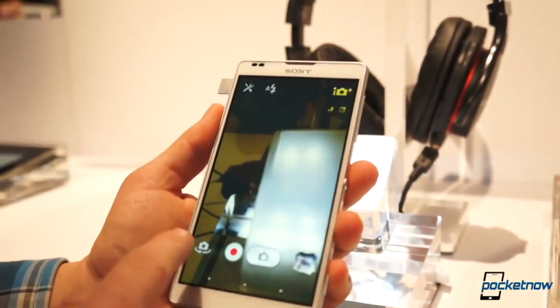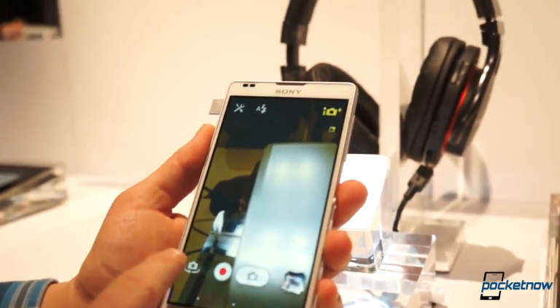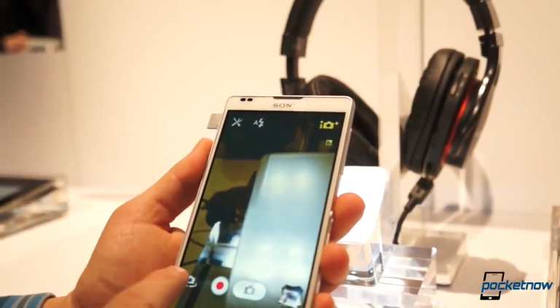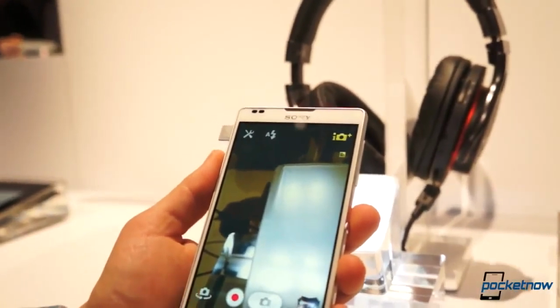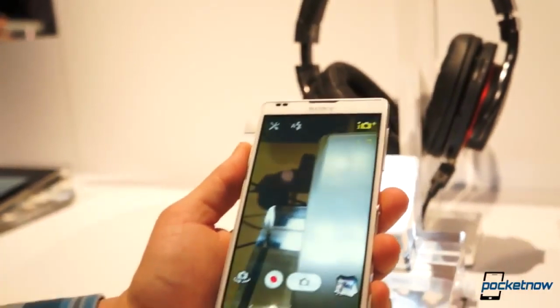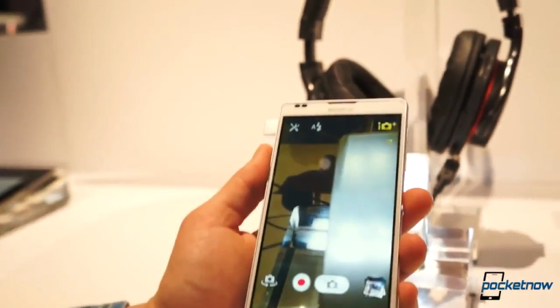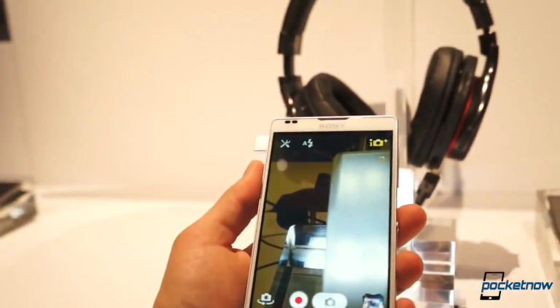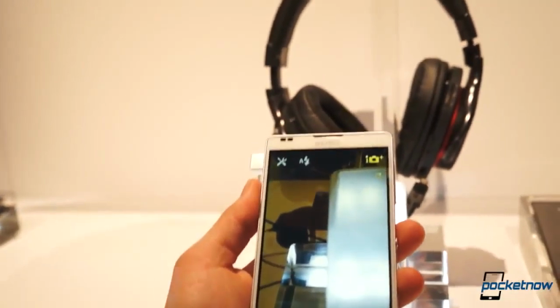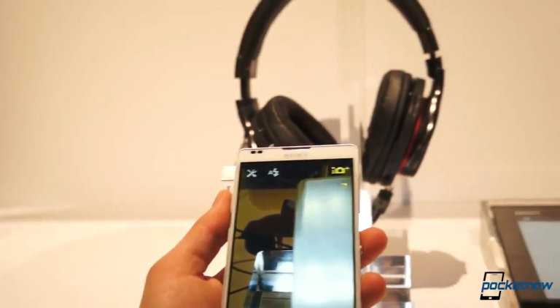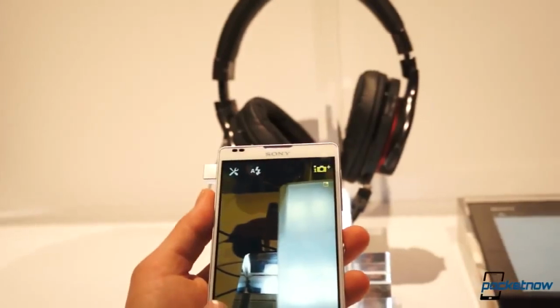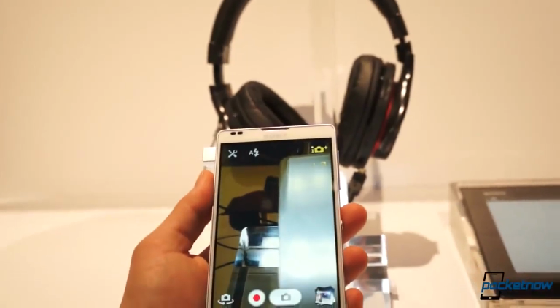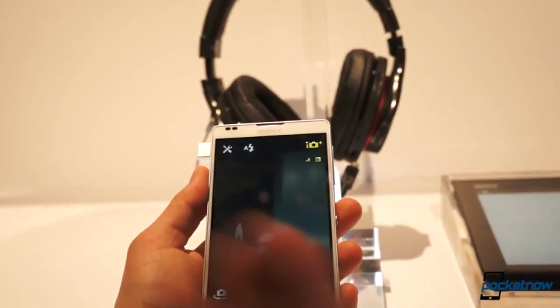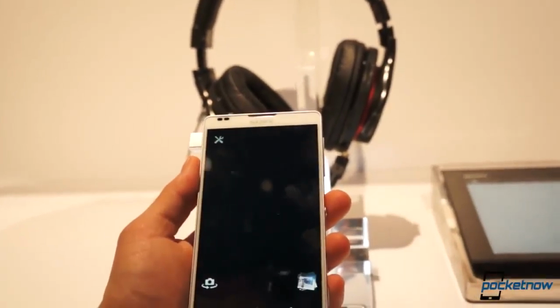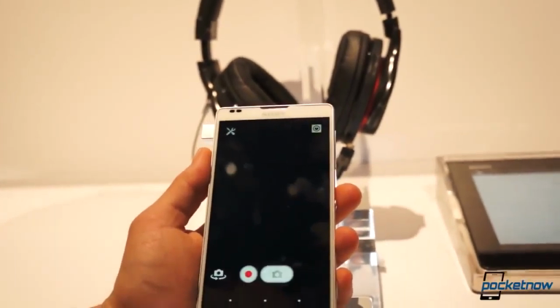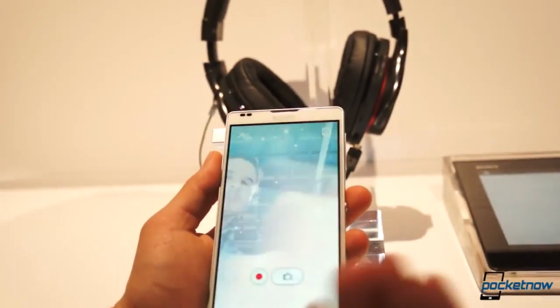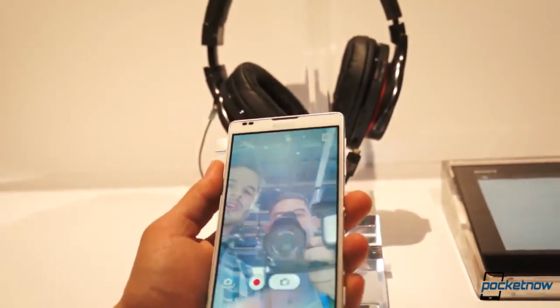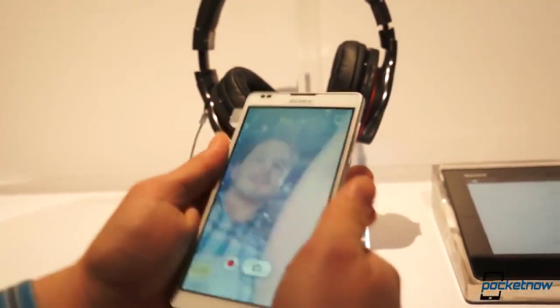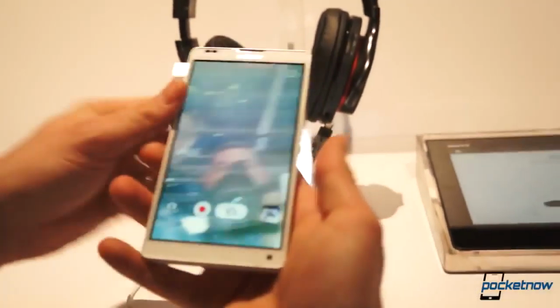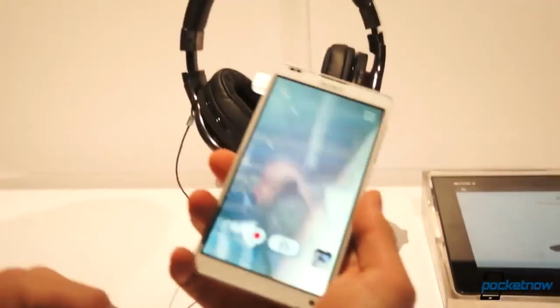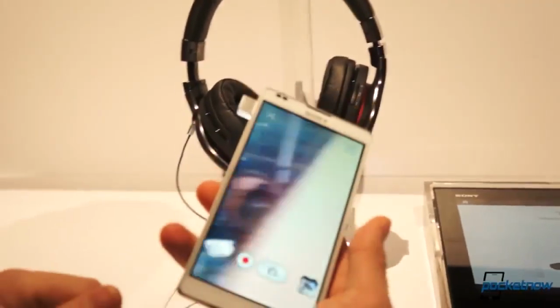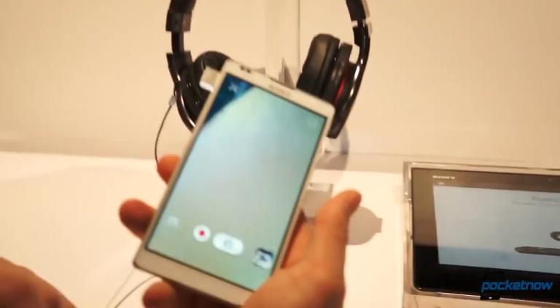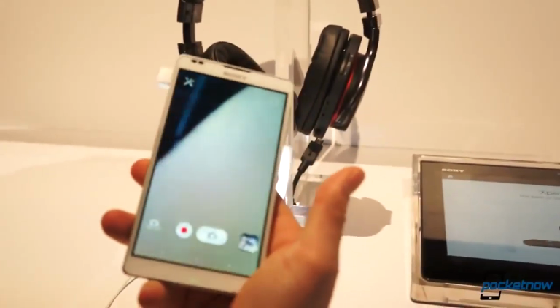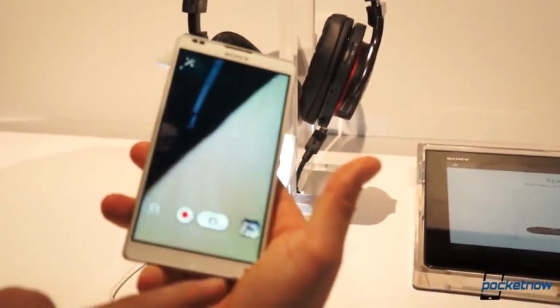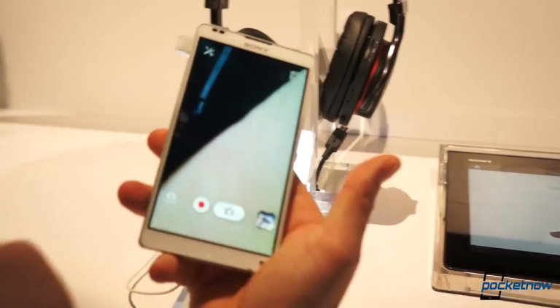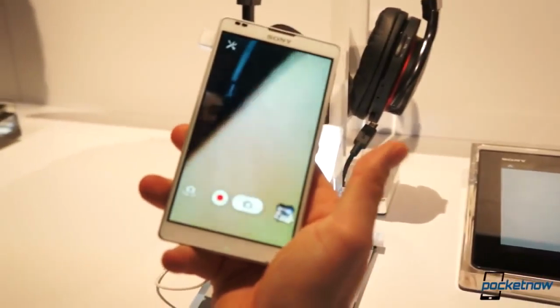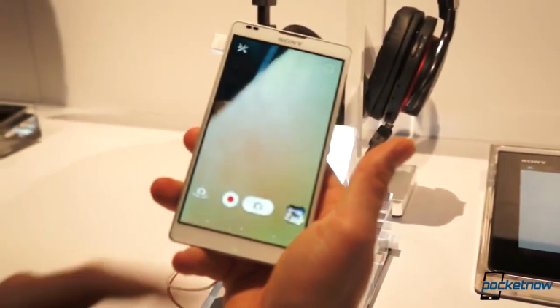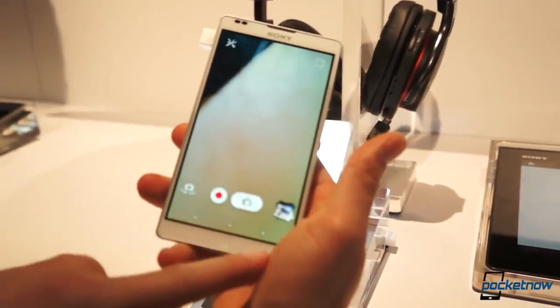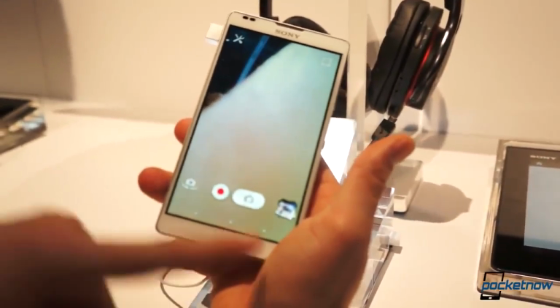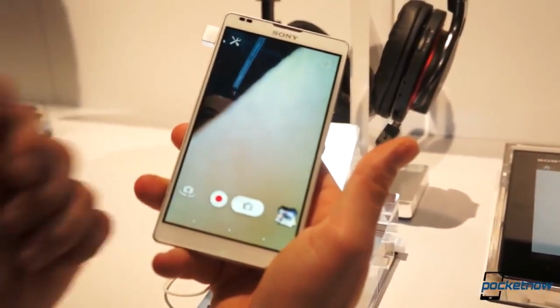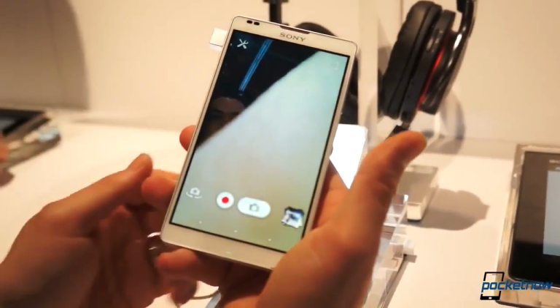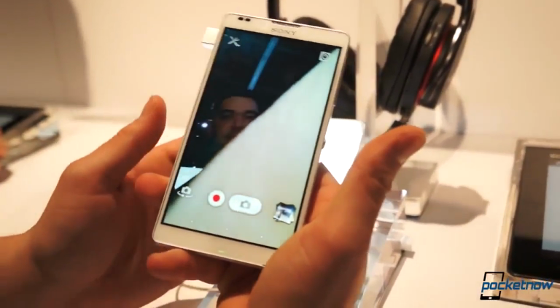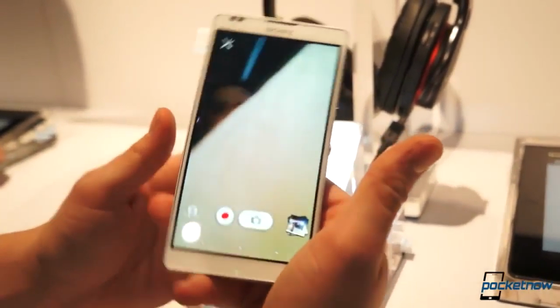Let's jump into the camera, and you'll see what I mean — that the position of the front-facing camera really doesn't matter. Because, look, you hold your hand here... yeah, that might happen once in a while where your hand's covering it up.